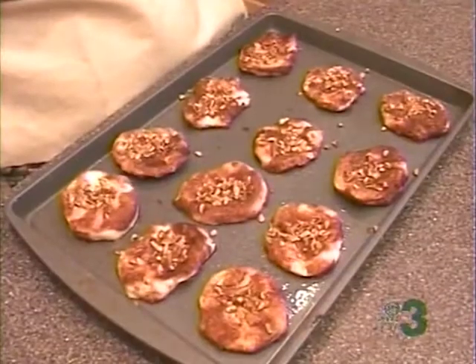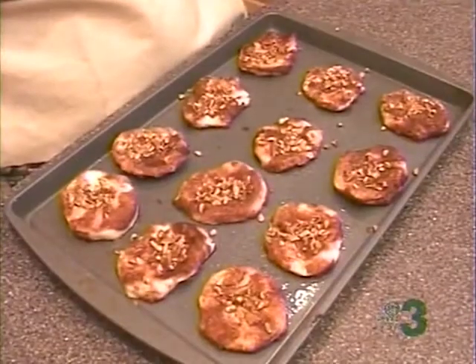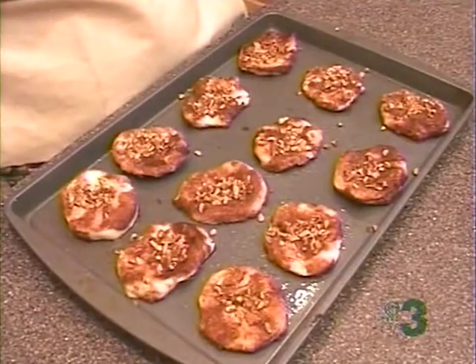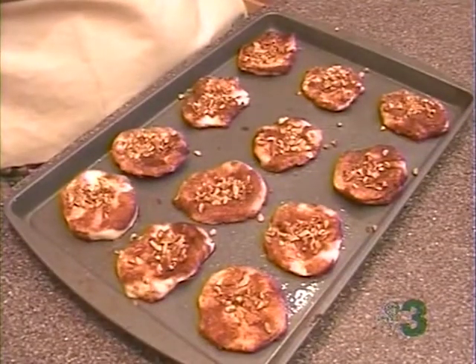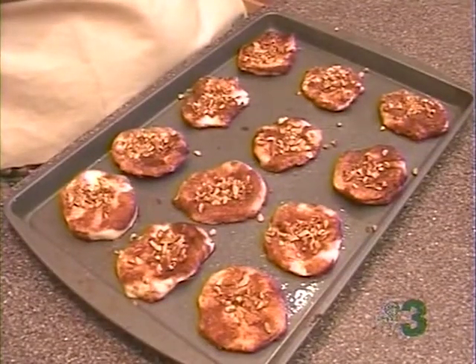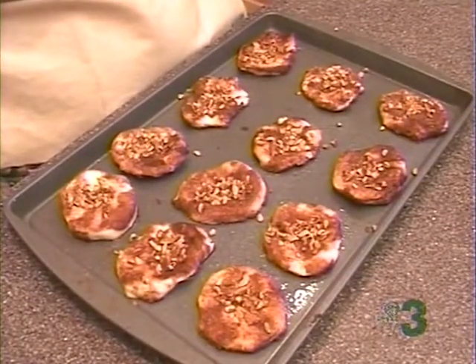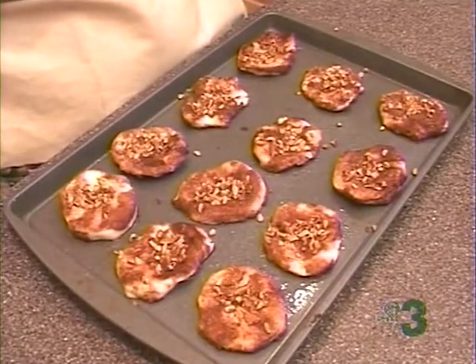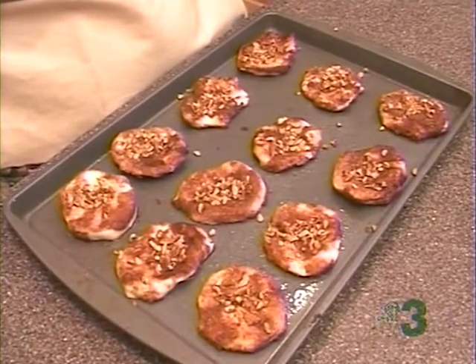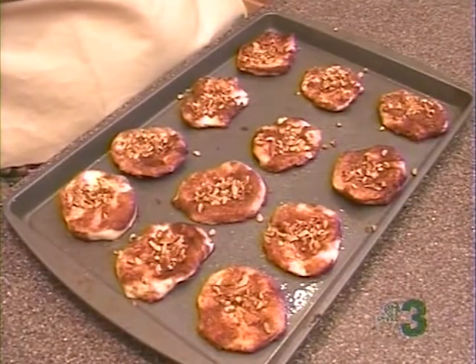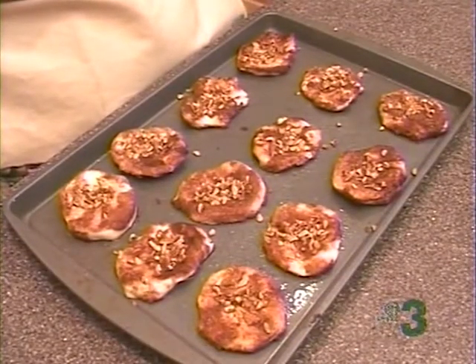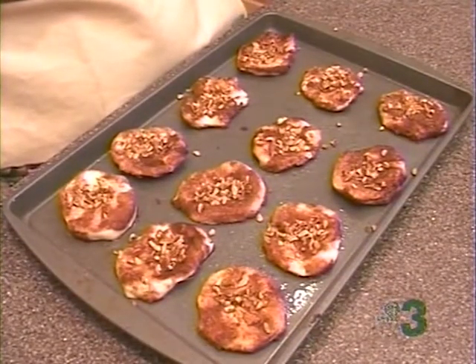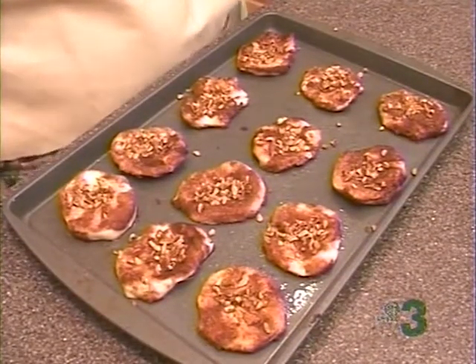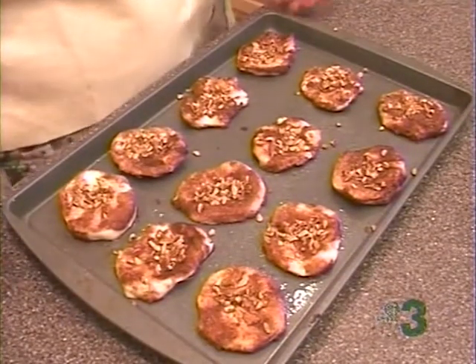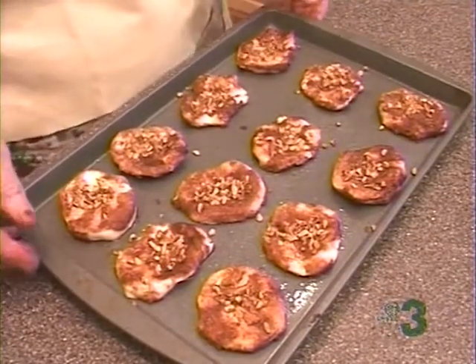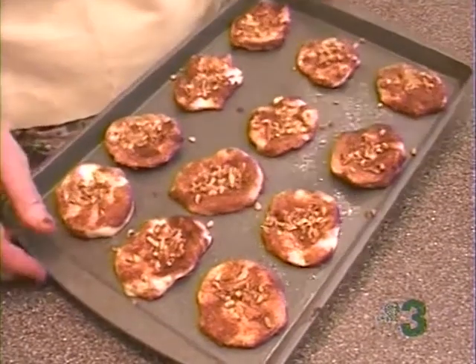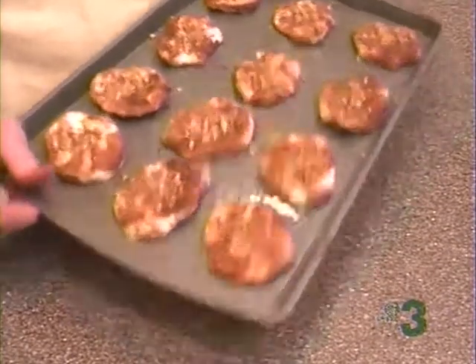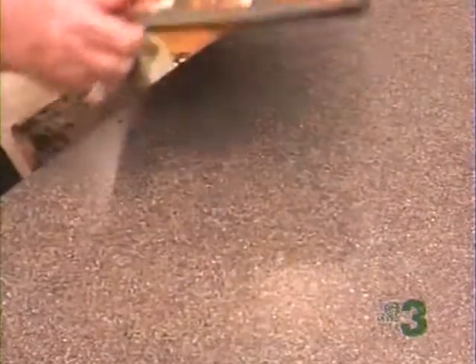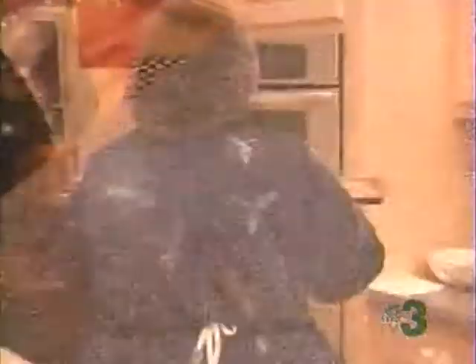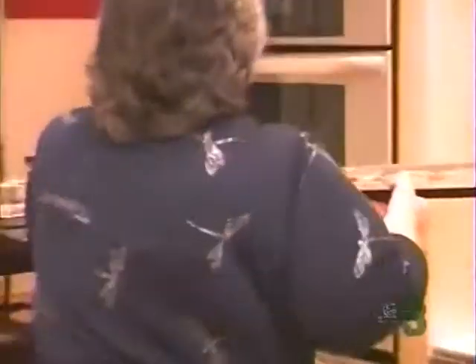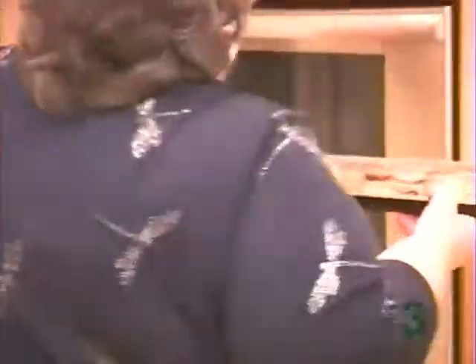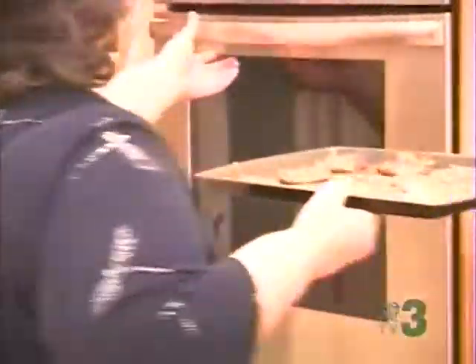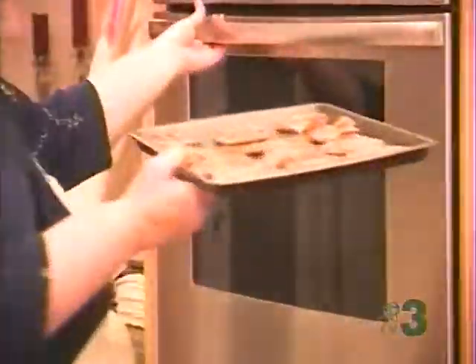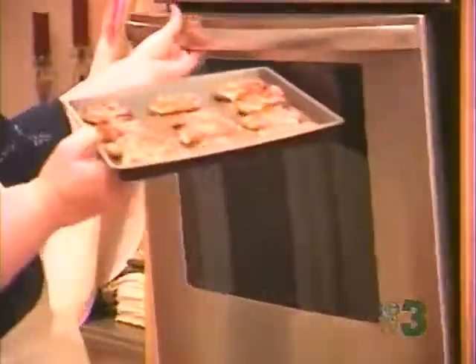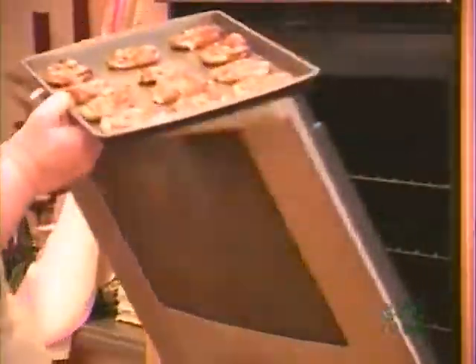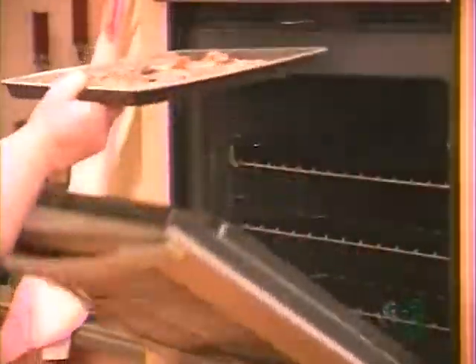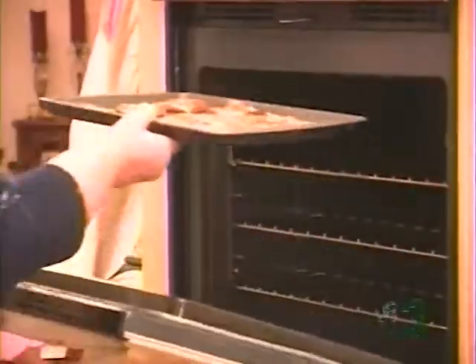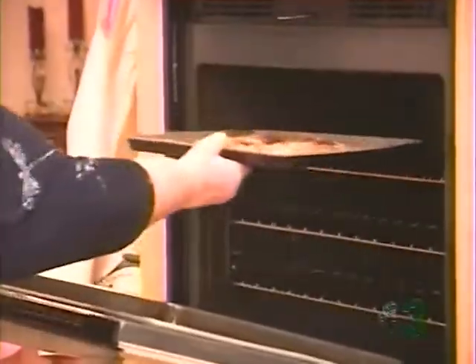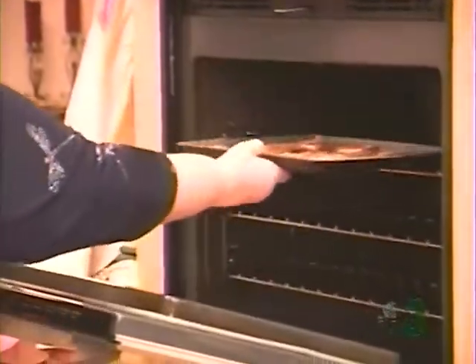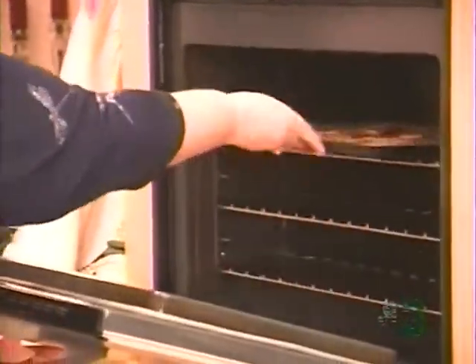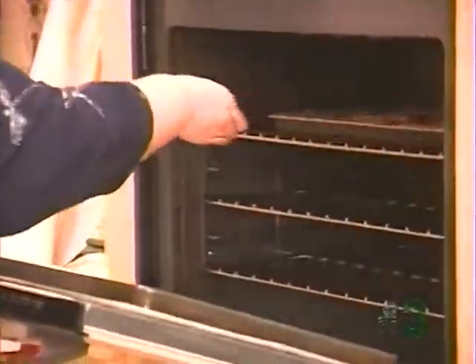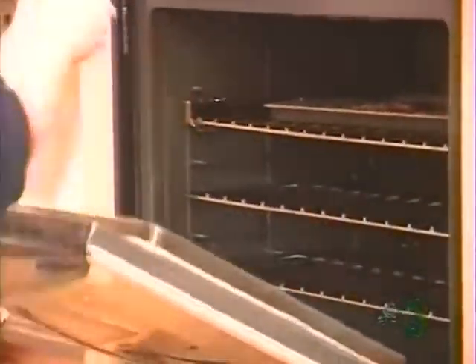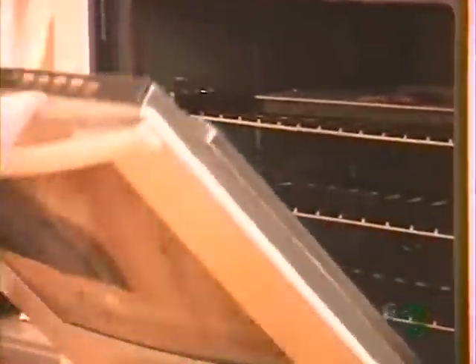Now, Miss Vicki, we've got these little muffins ready. And because I know your foot's still hurting, I'll put them in the oven. We're going to cook them for about six or seven minutes.